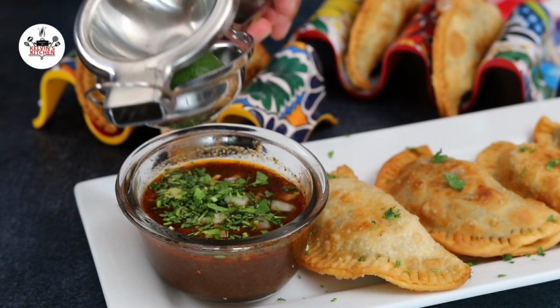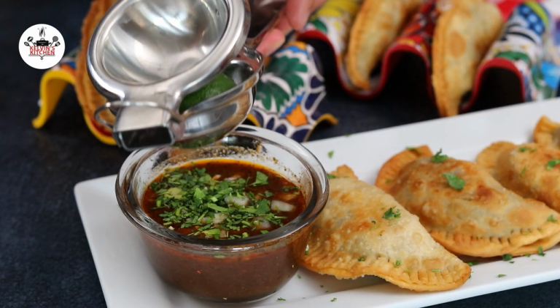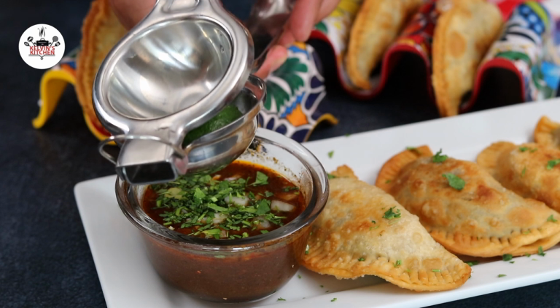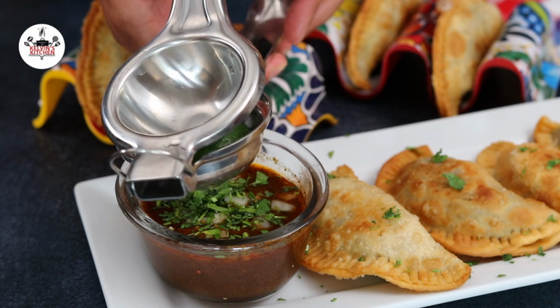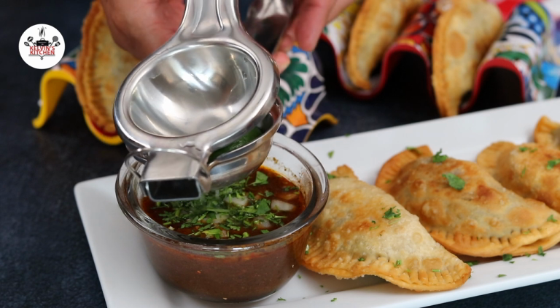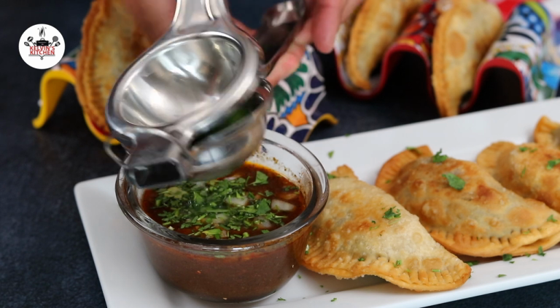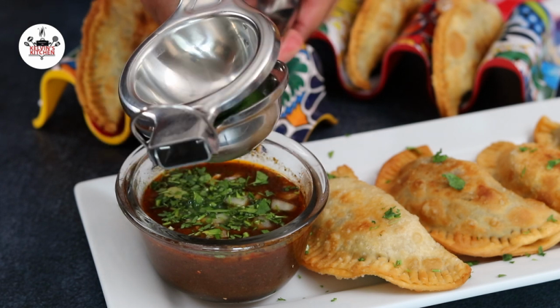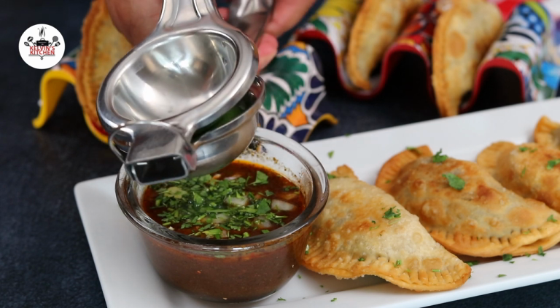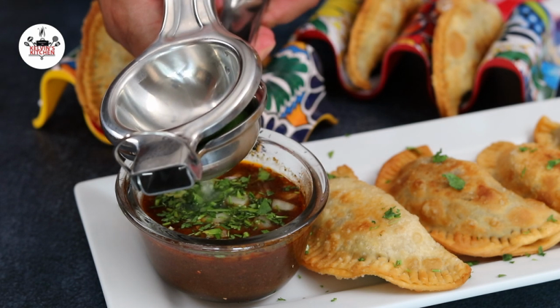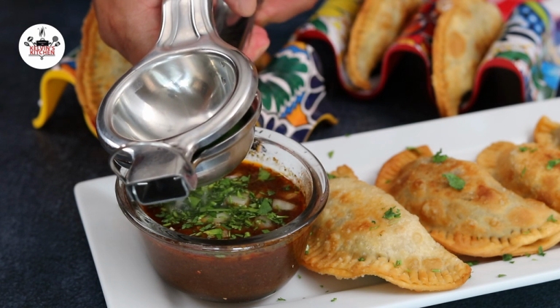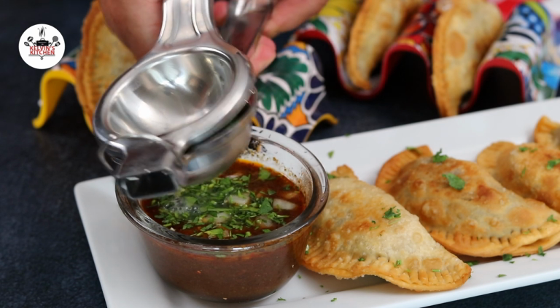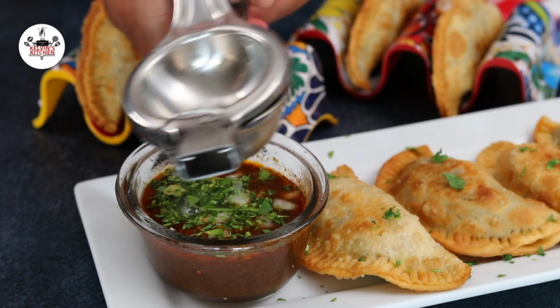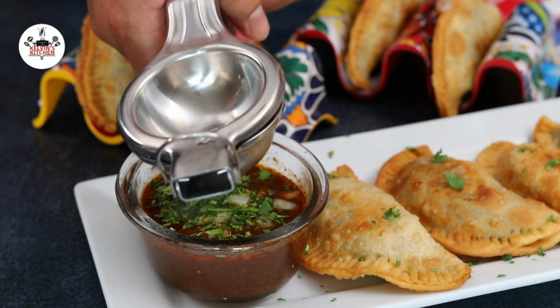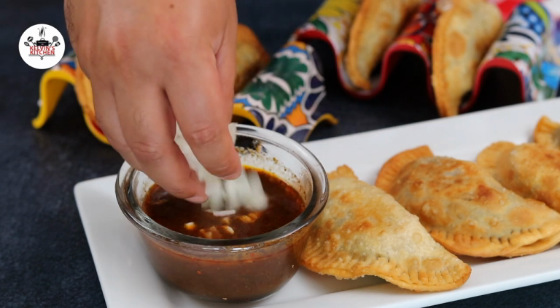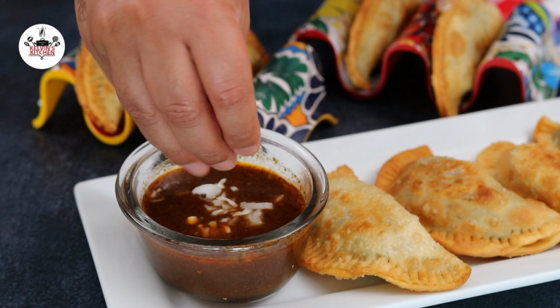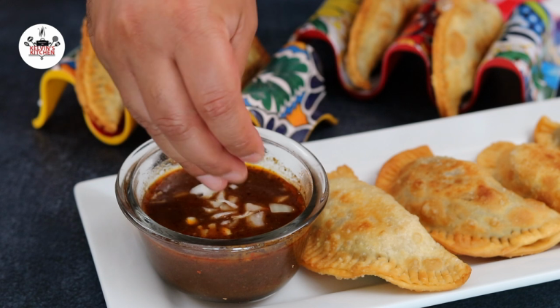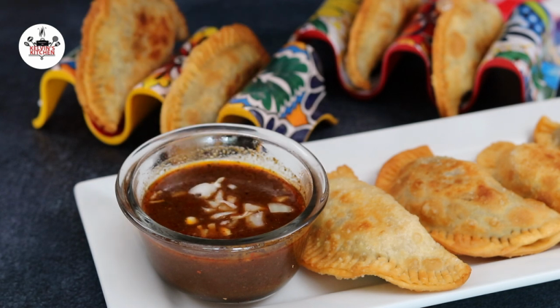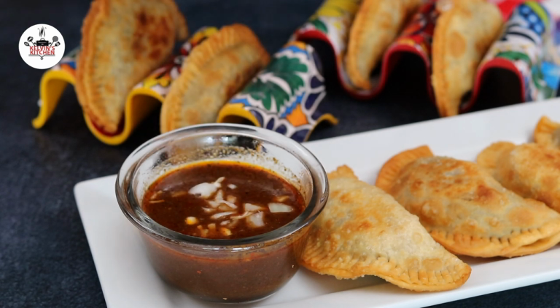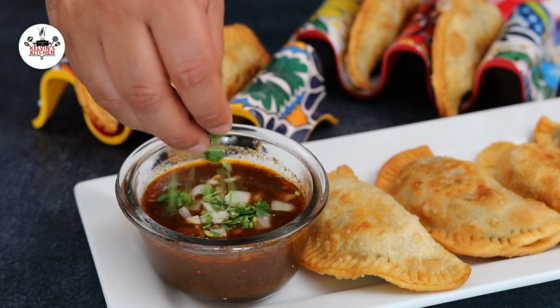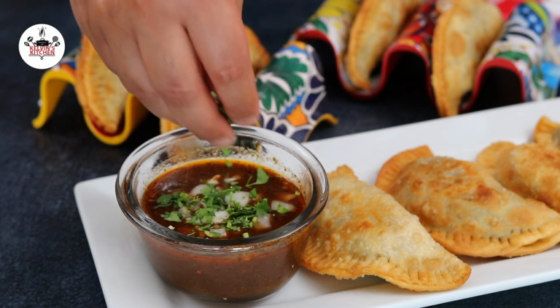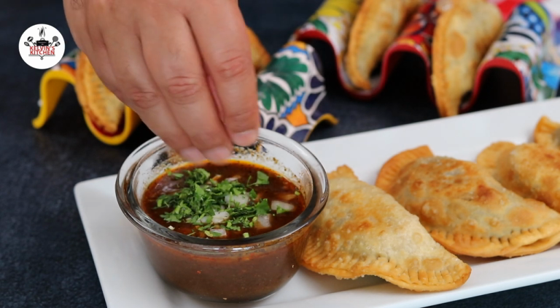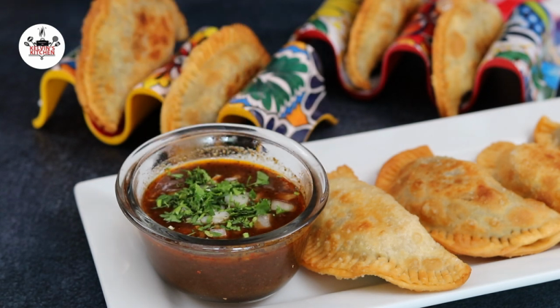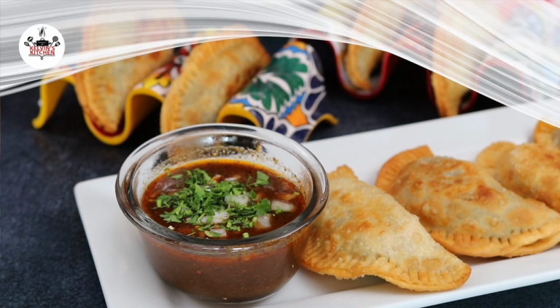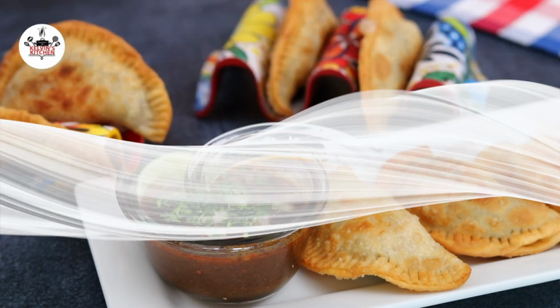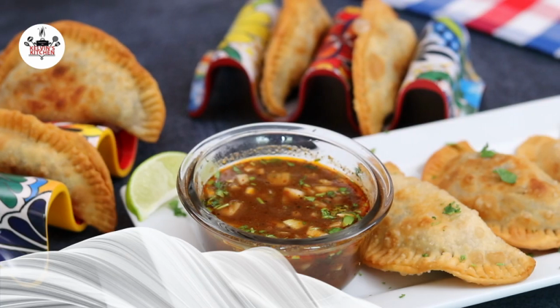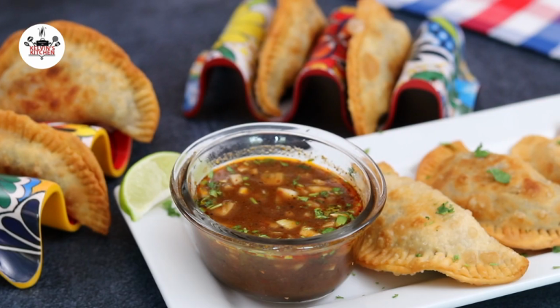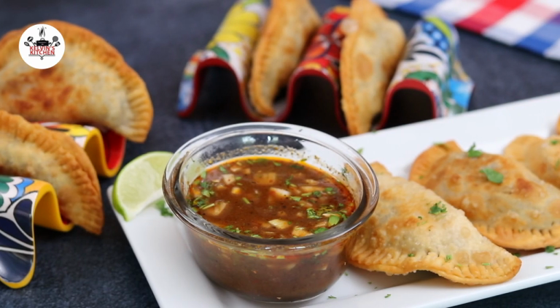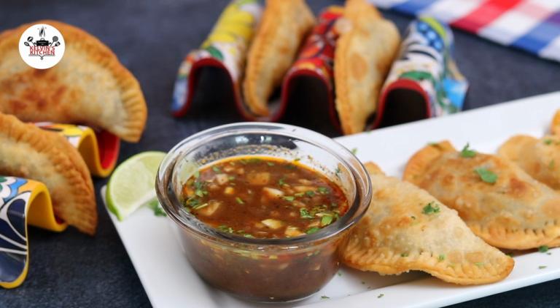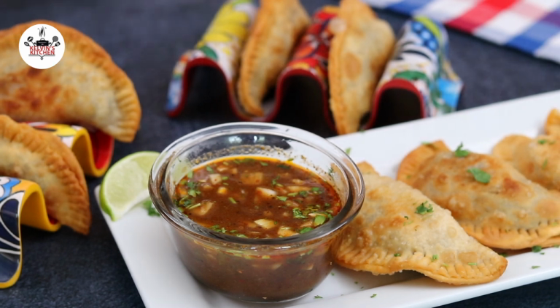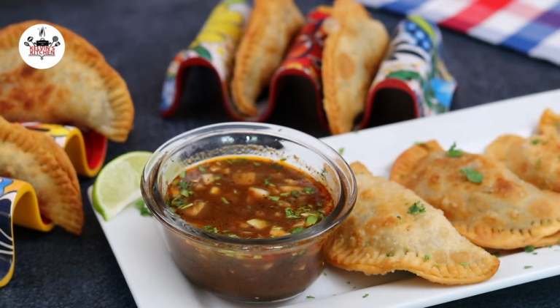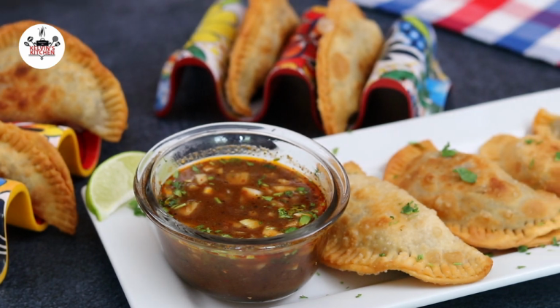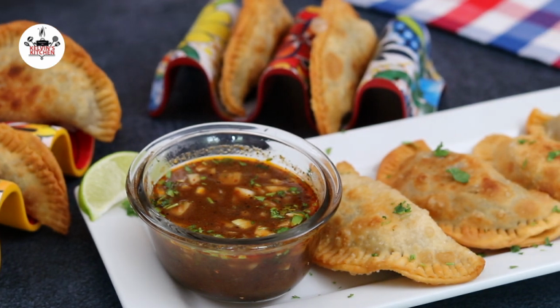To serve them, we need some of the birria sauce. Add half a lime's juice, one tablespoon of diced onion, and some fresh cilantro. And I think now you are ready to eat!